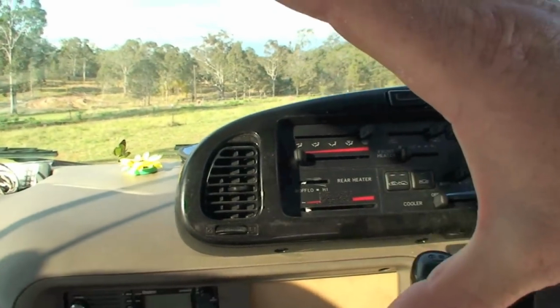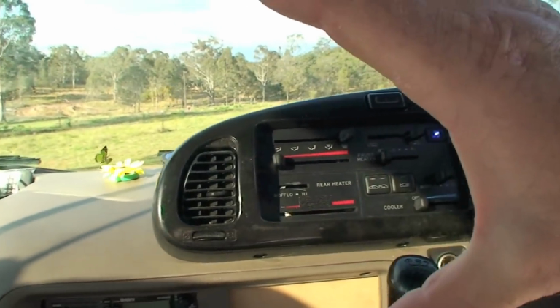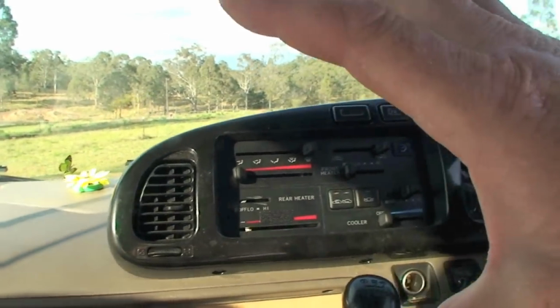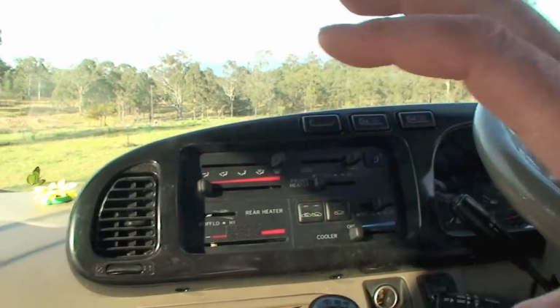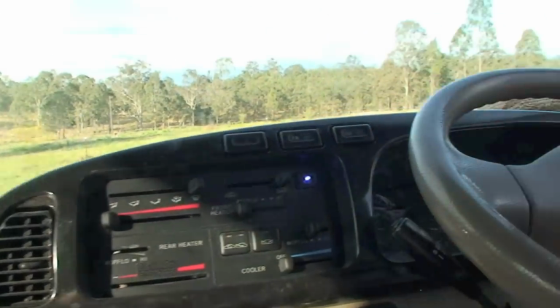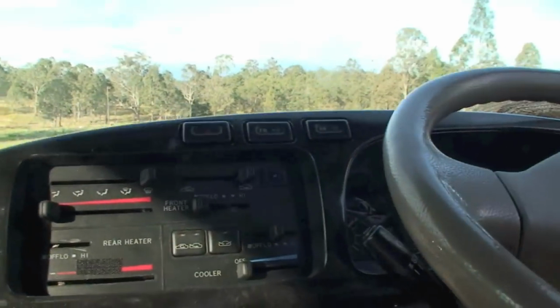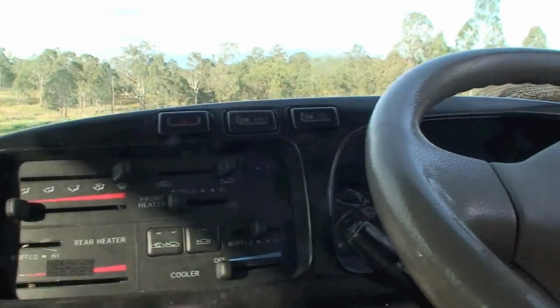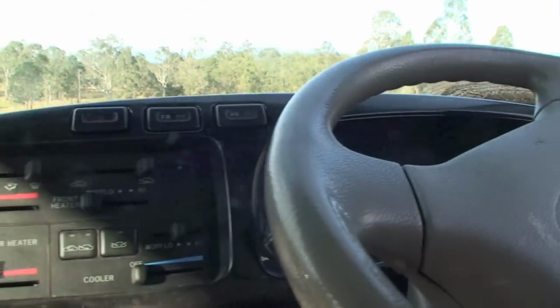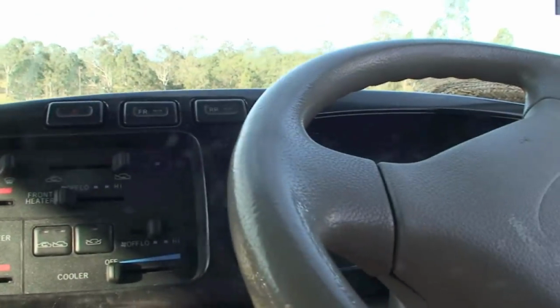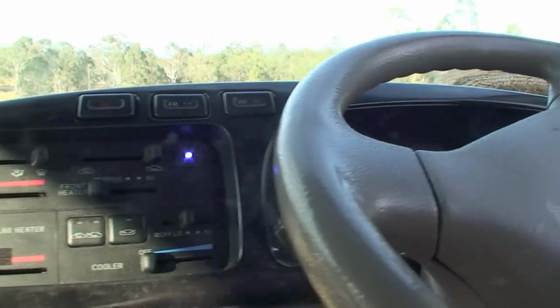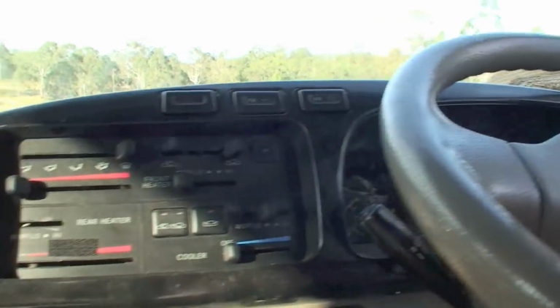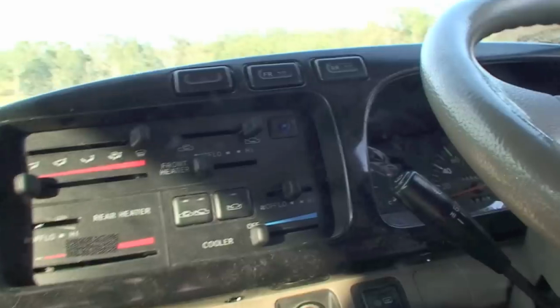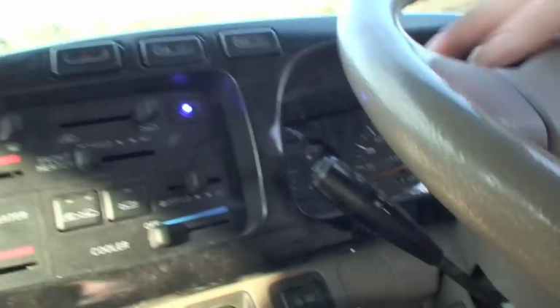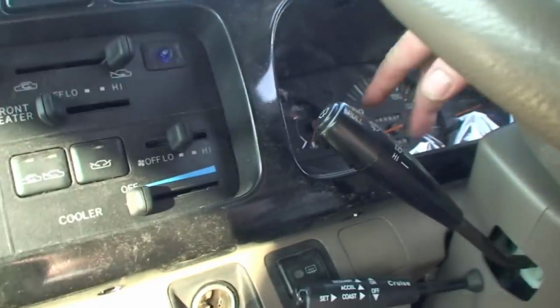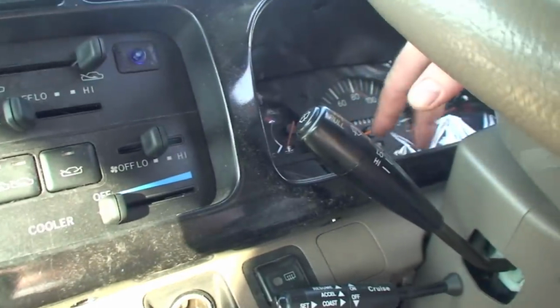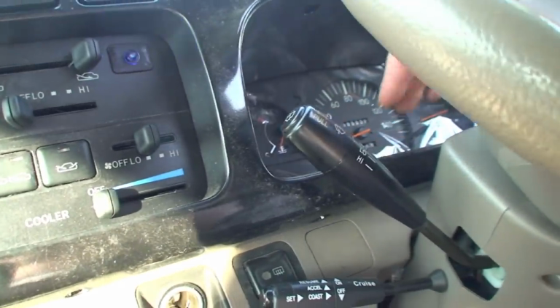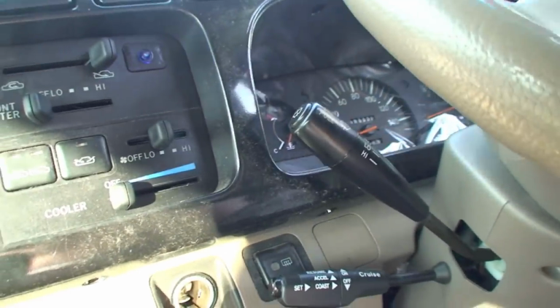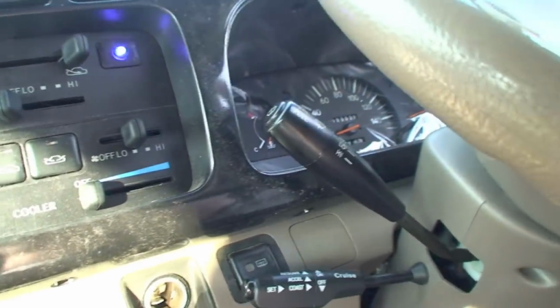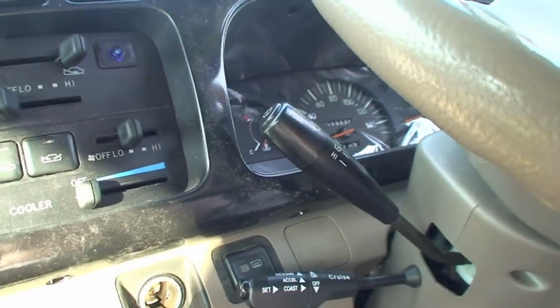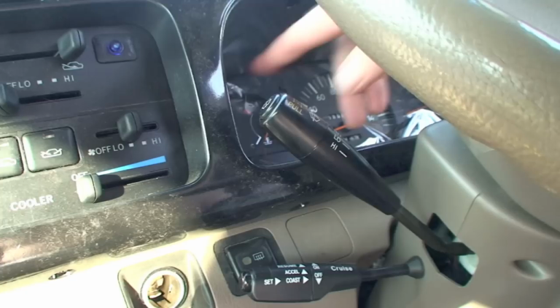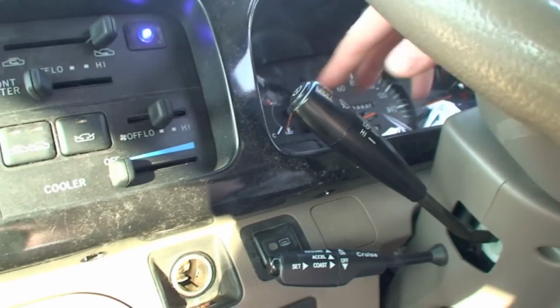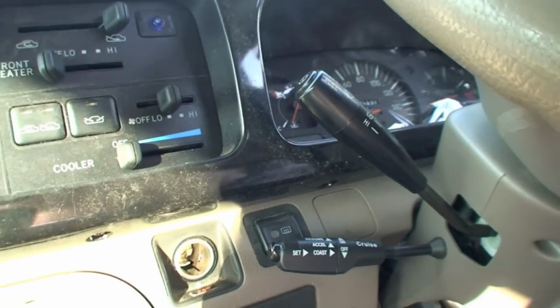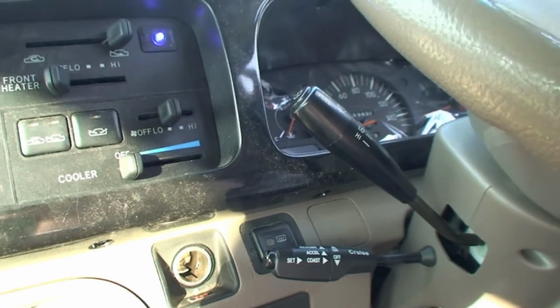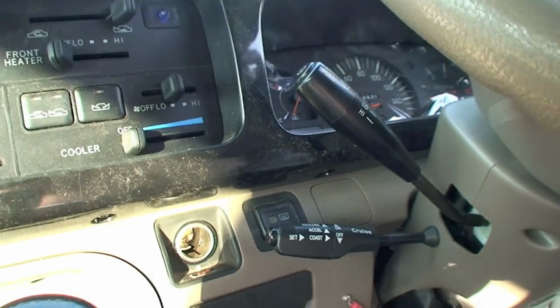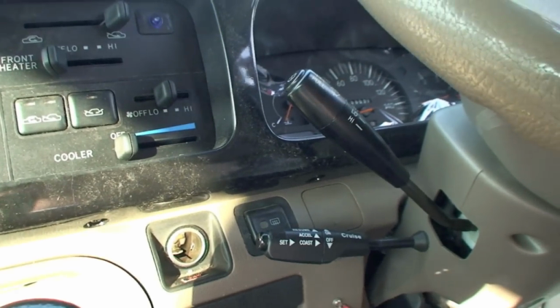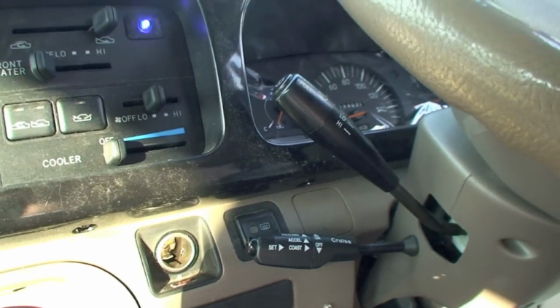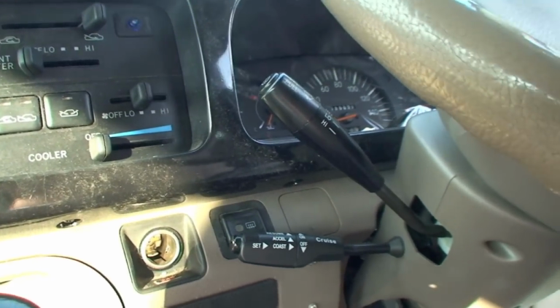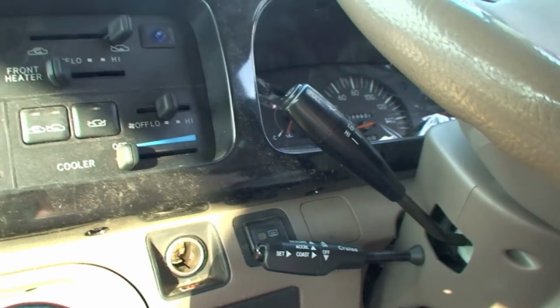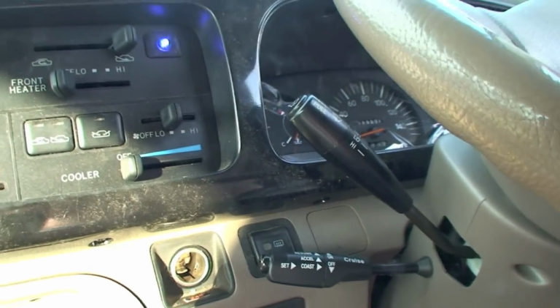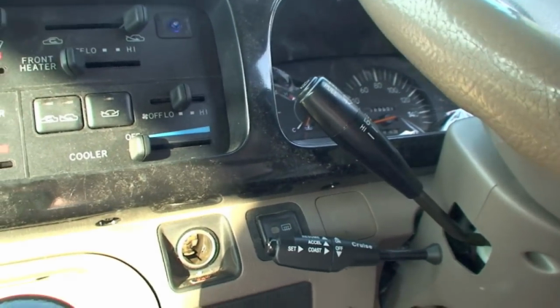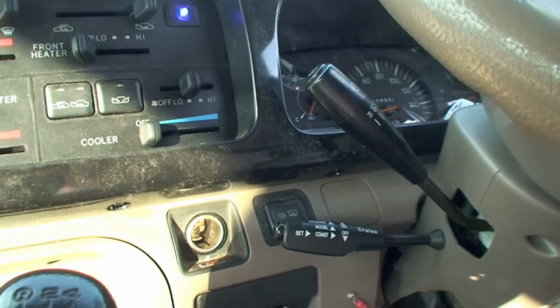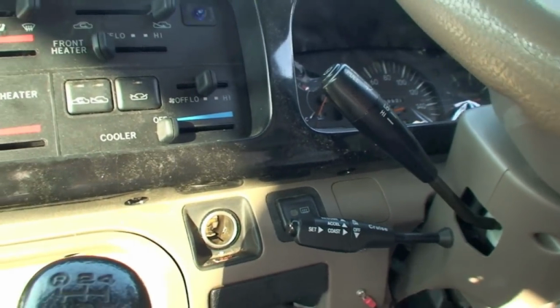This whole black surrounding here will just come off, easy. And if you want to take the speedo and taco out, that's straightforward — there's four screws on that and you can actually take that out, unplug it, and whatever you're doing with that.